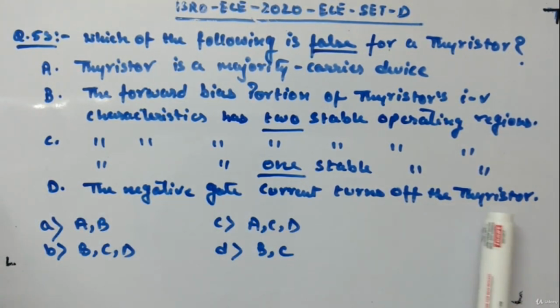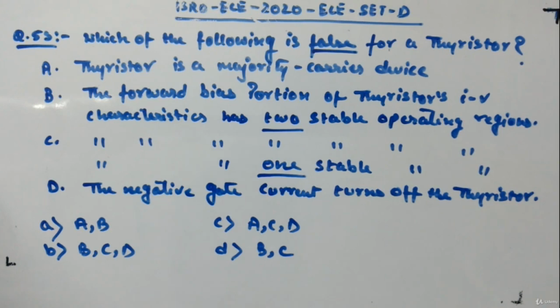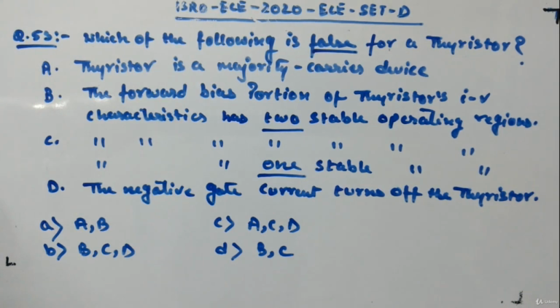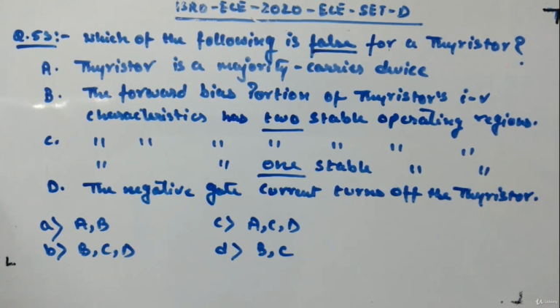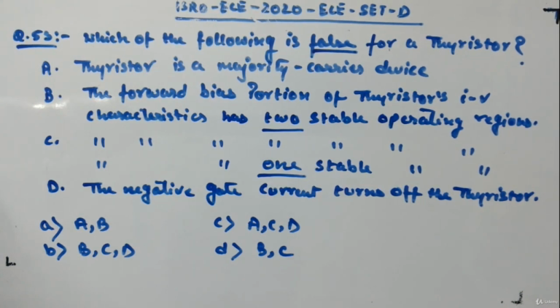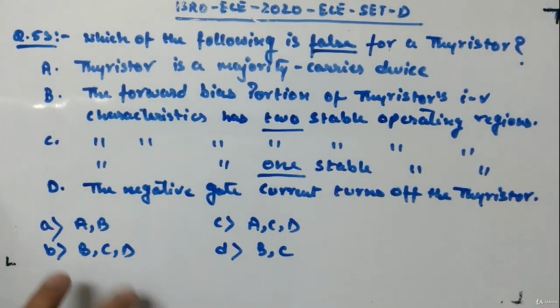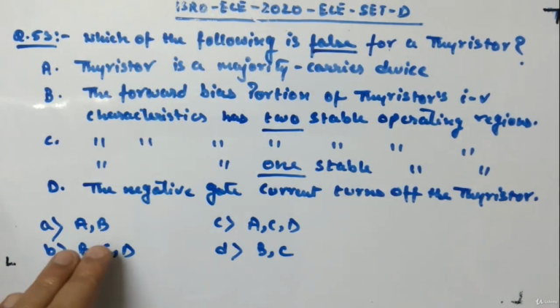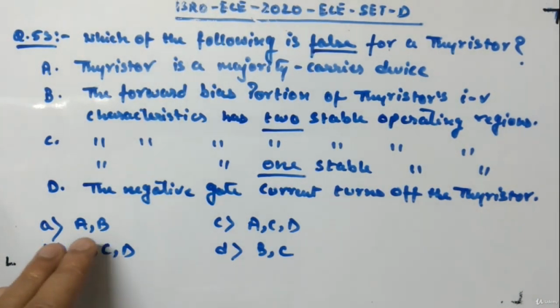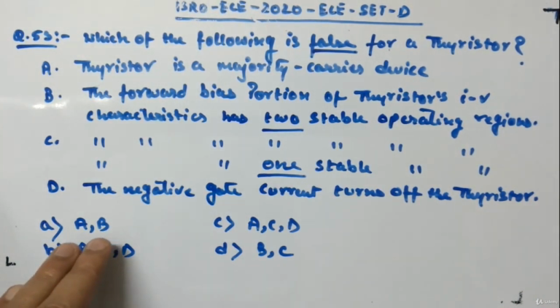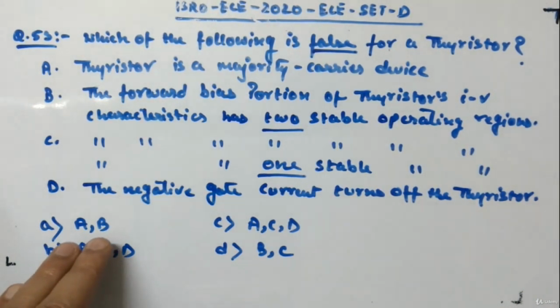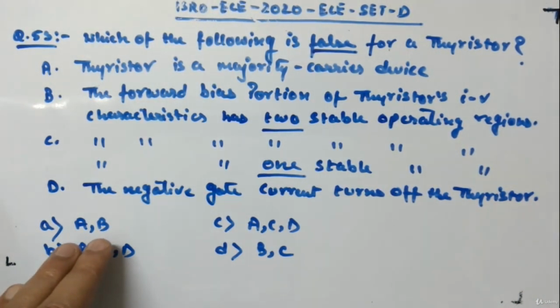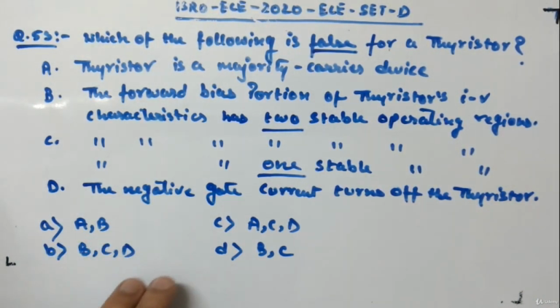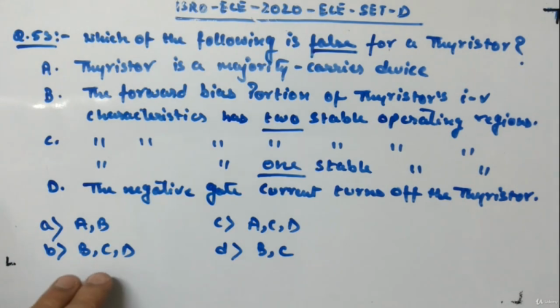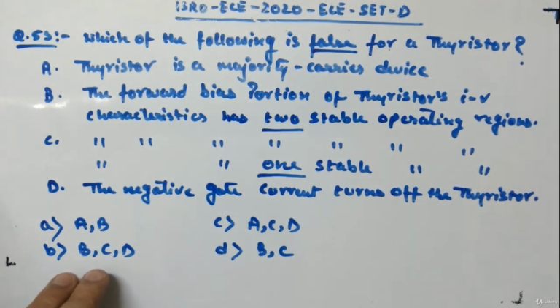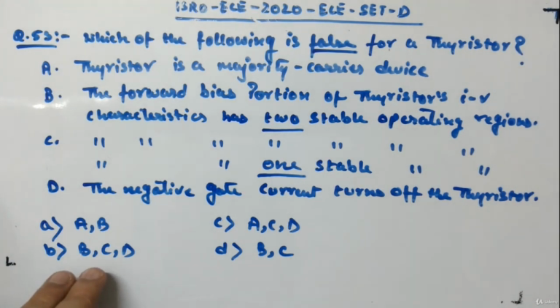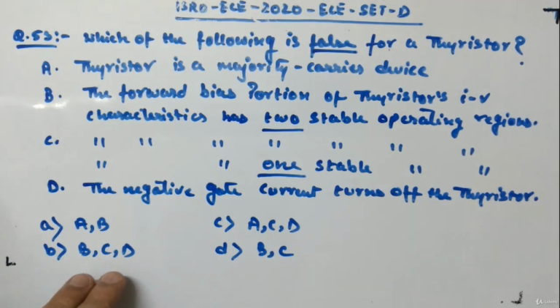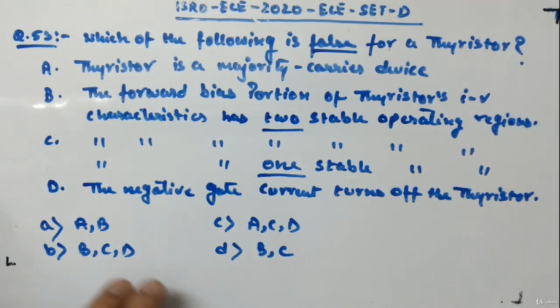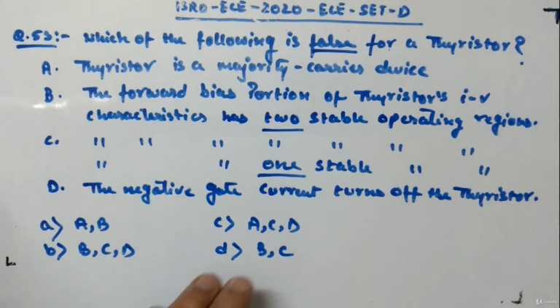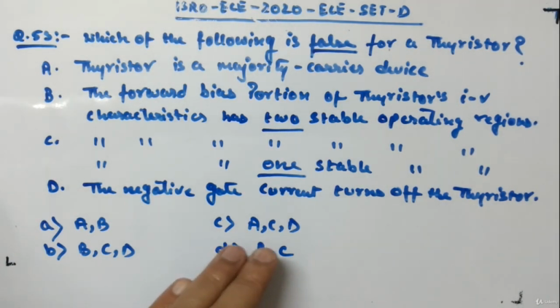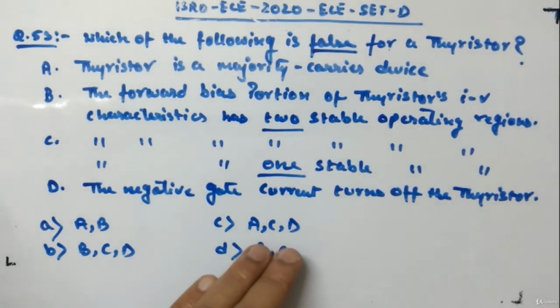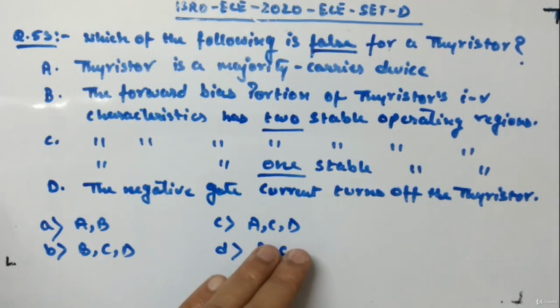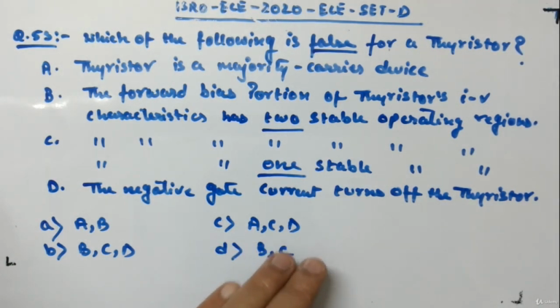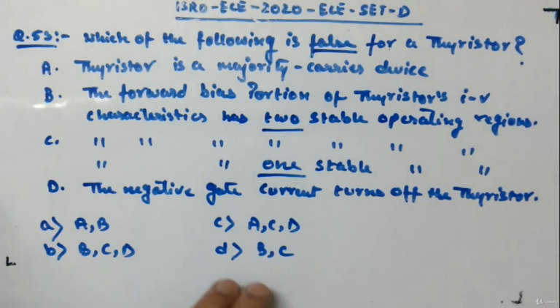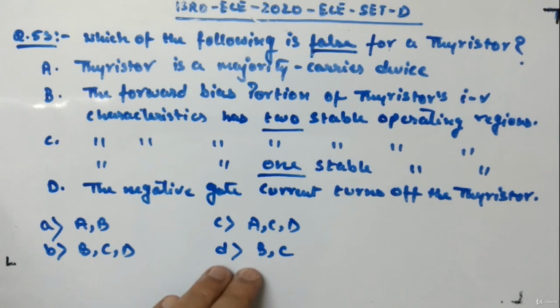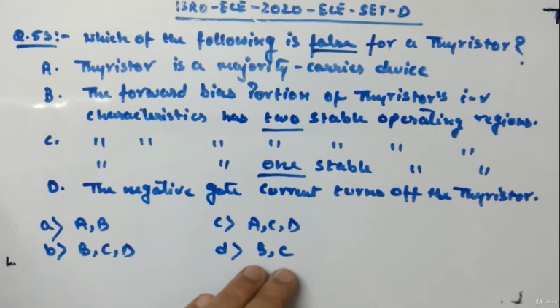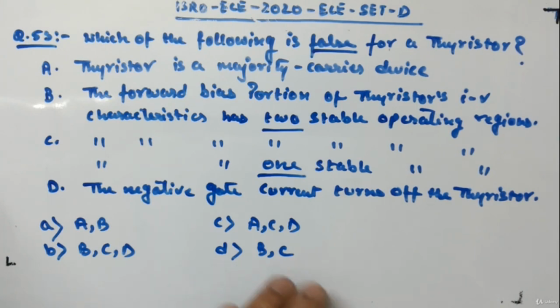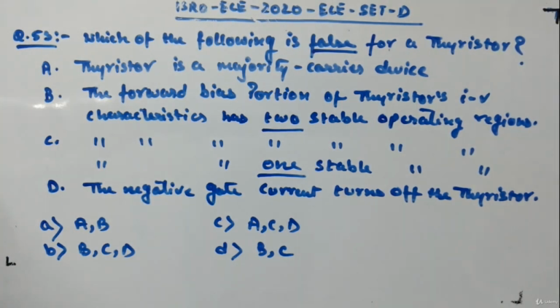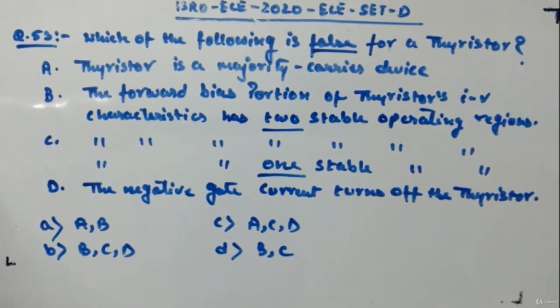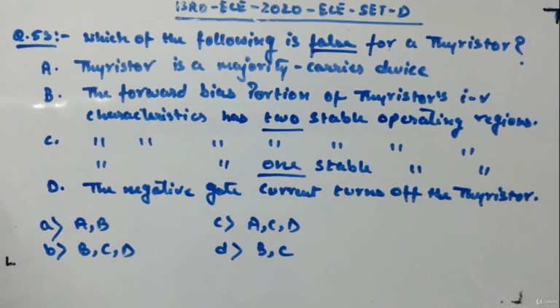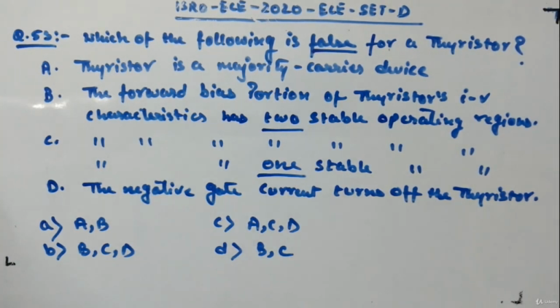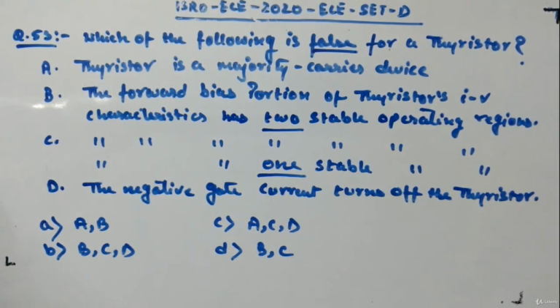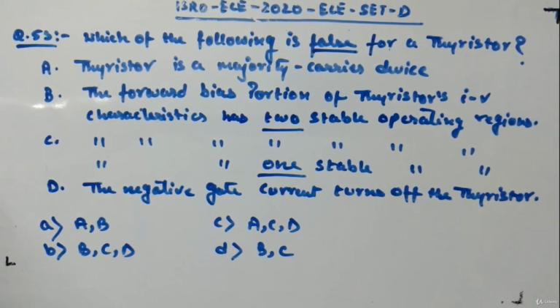The options are: option A — statements A and B; option B — statements B and C; option C — statements A, C, and D; option D — statements B and C. We have to identify which statements are false.